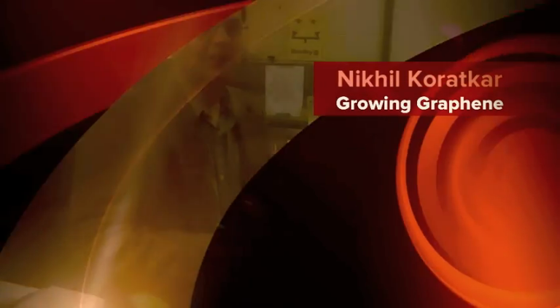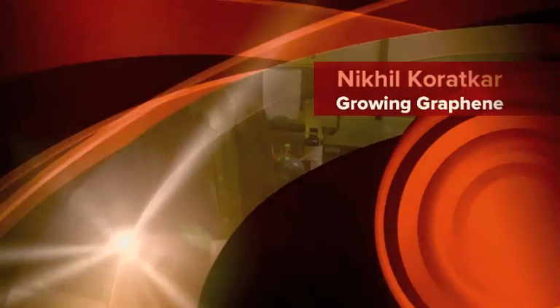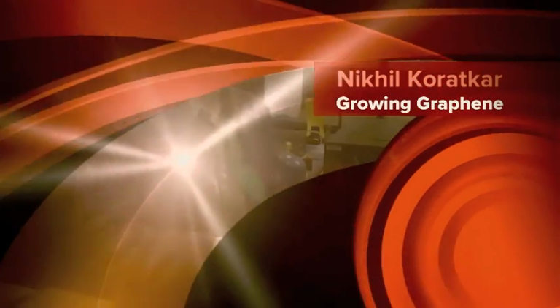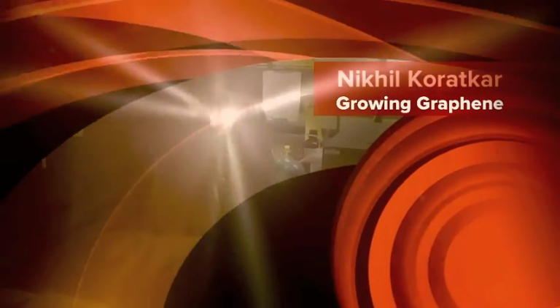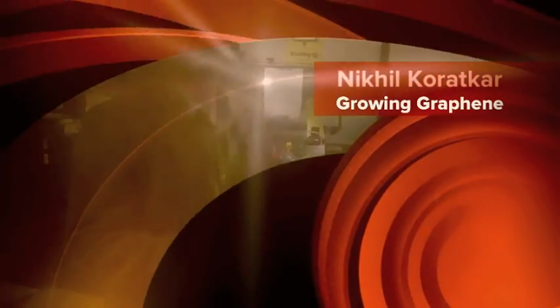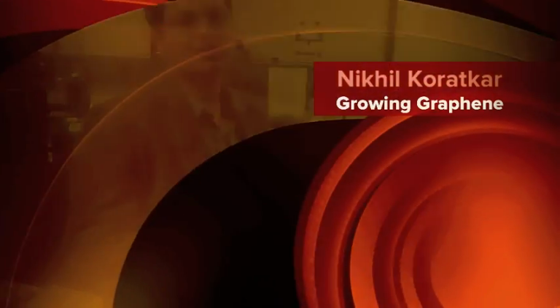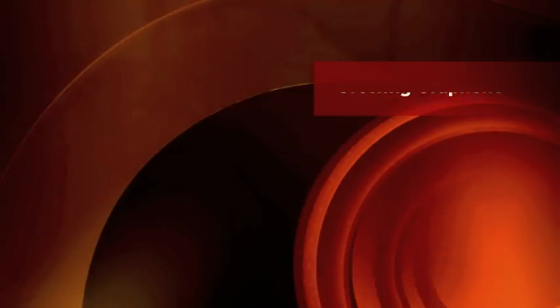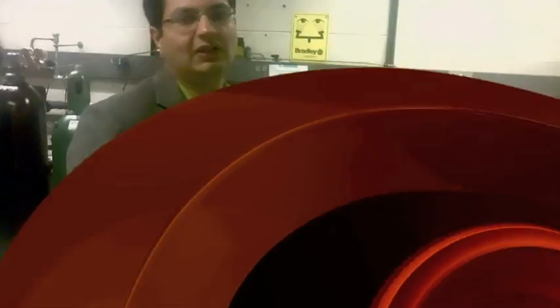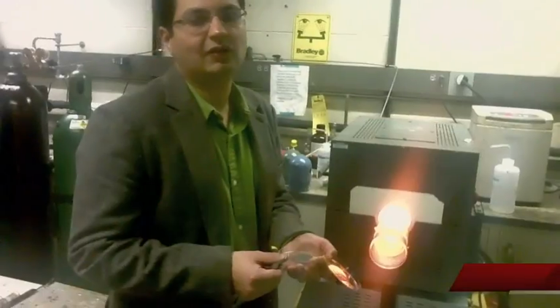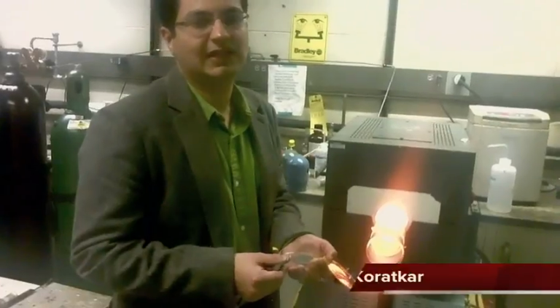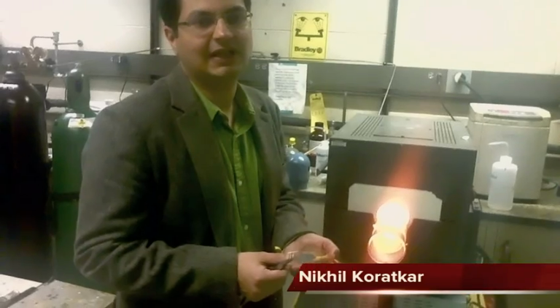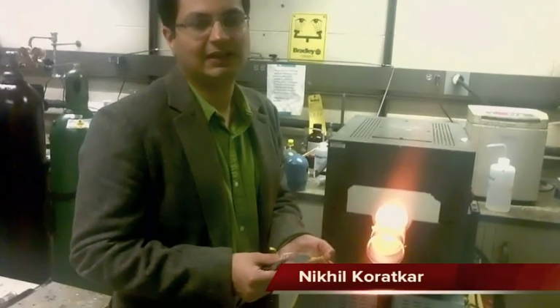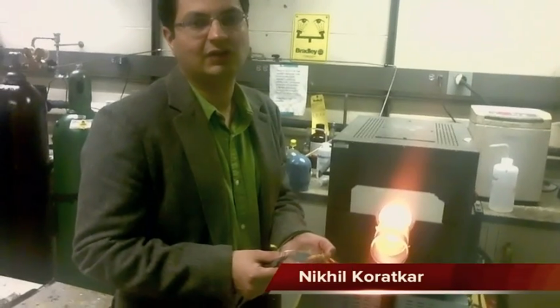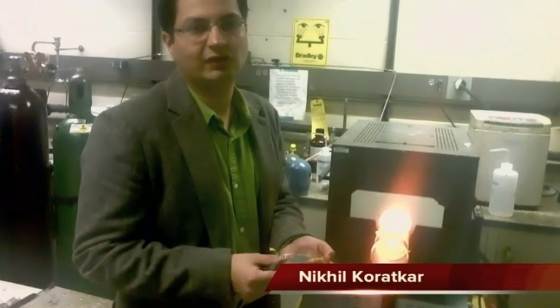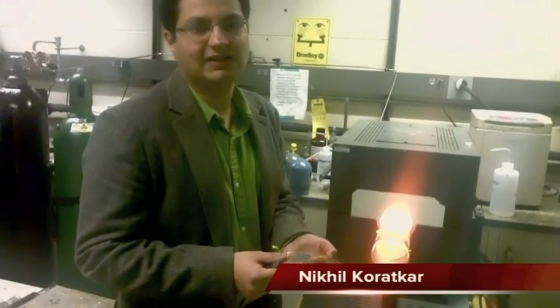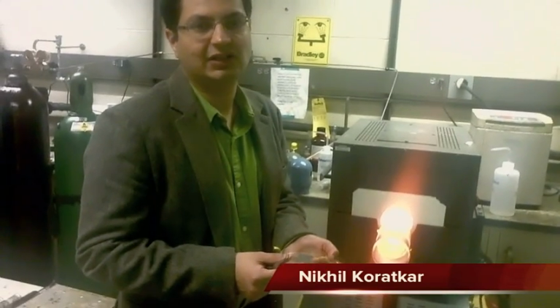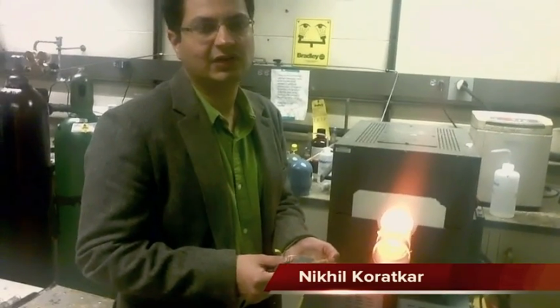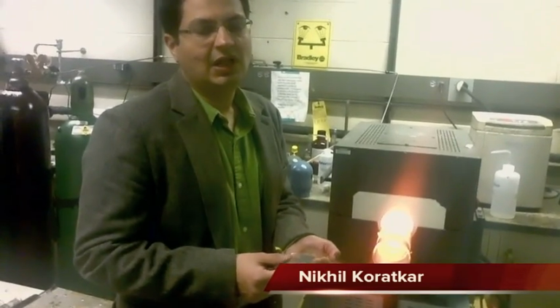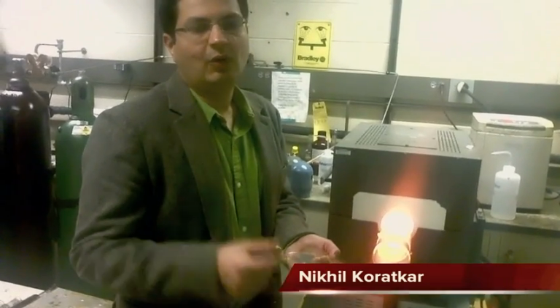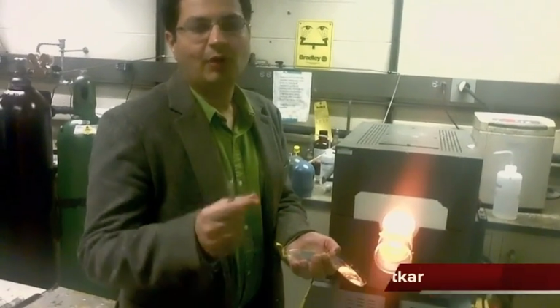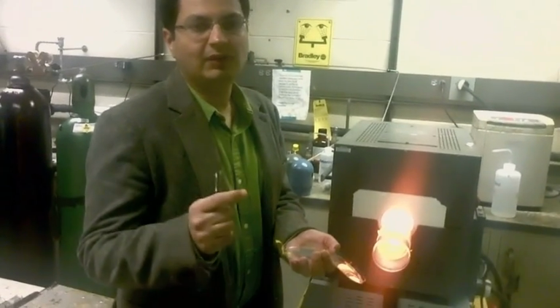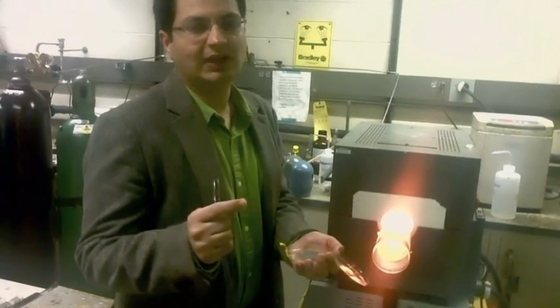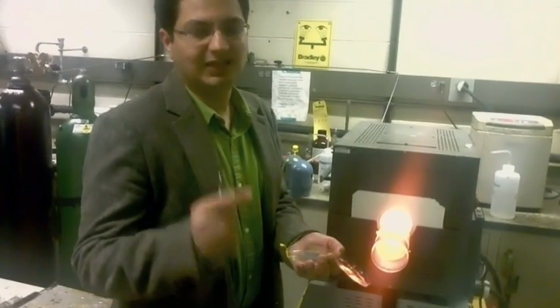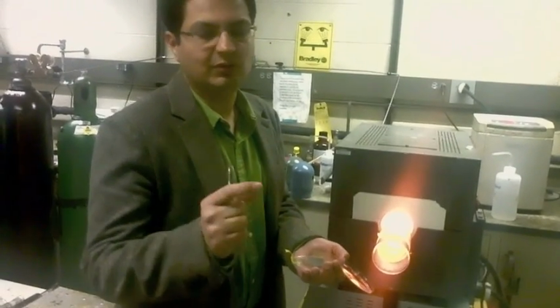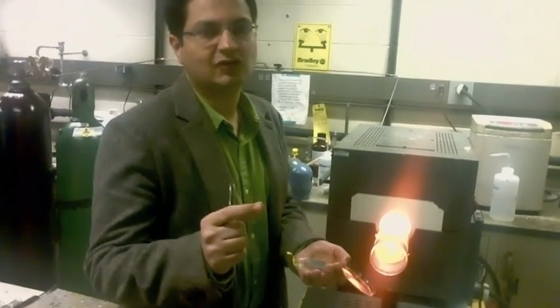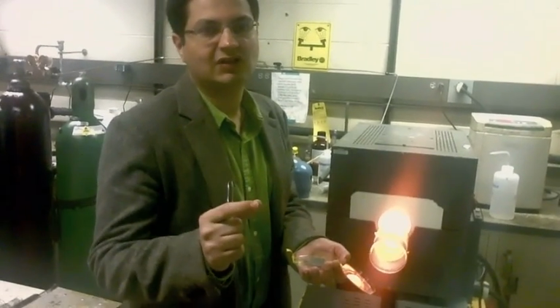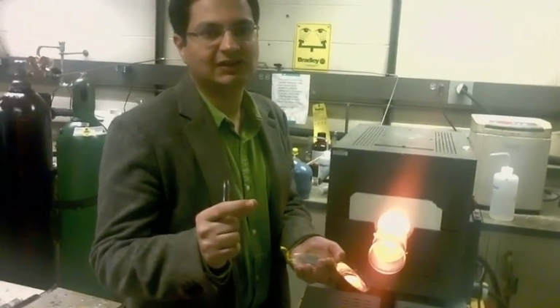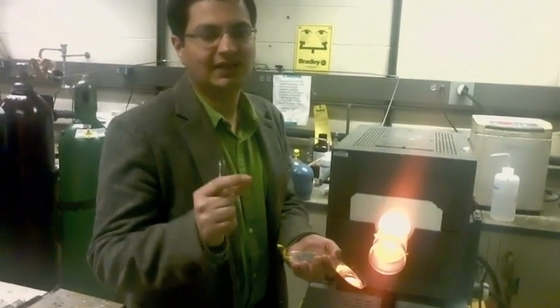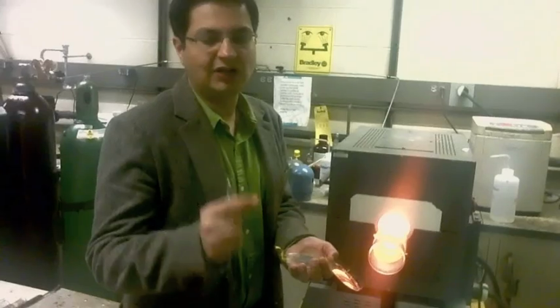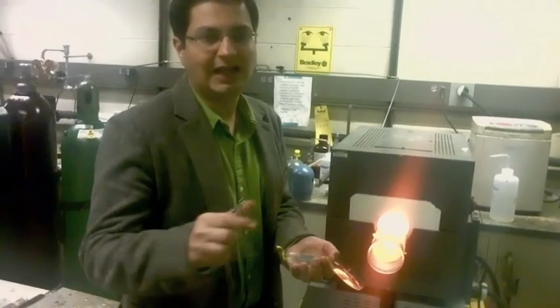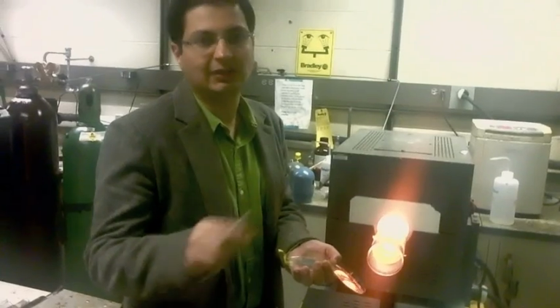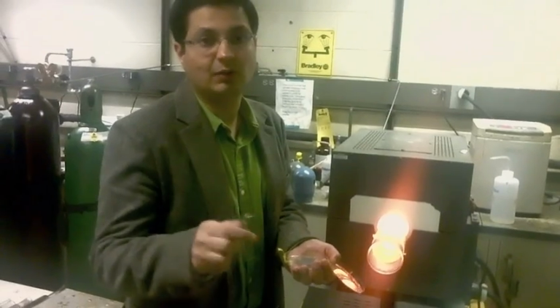There has been a lot of interest in the field of nanoscale science and technology over the last 10 years. One problem with working with individual nanostructures is they are very hard to handle and work with.